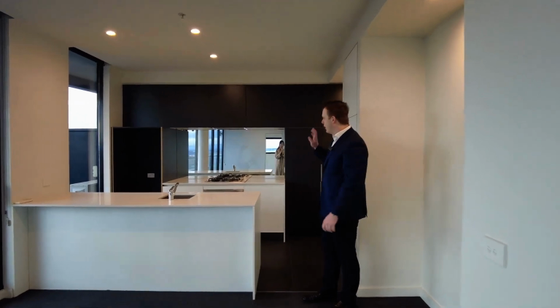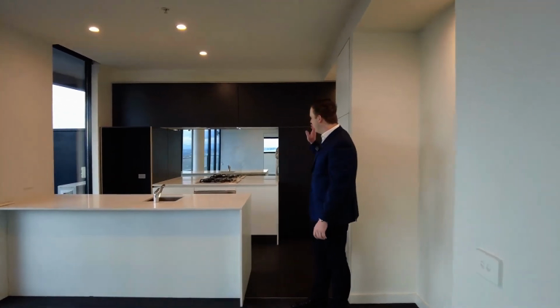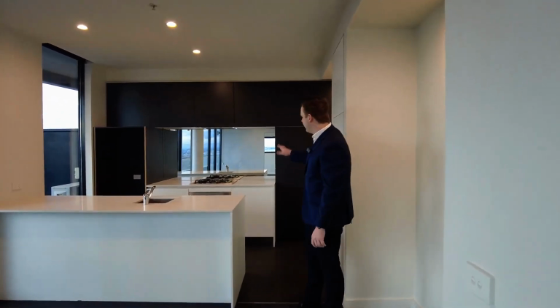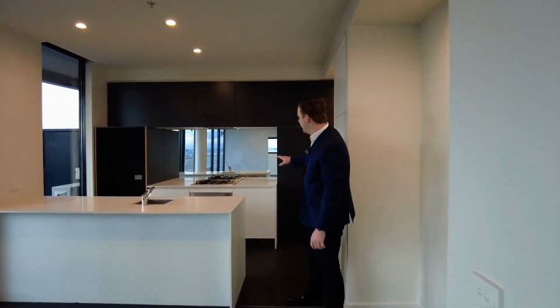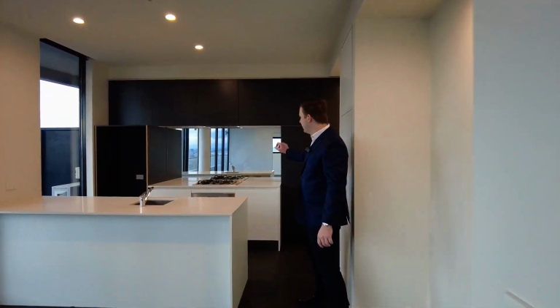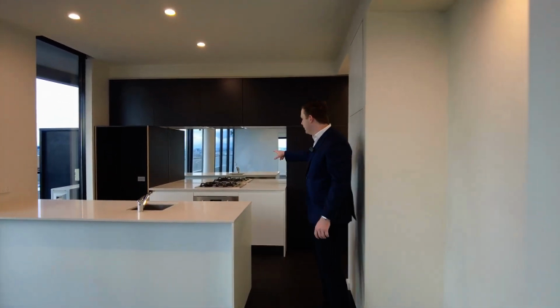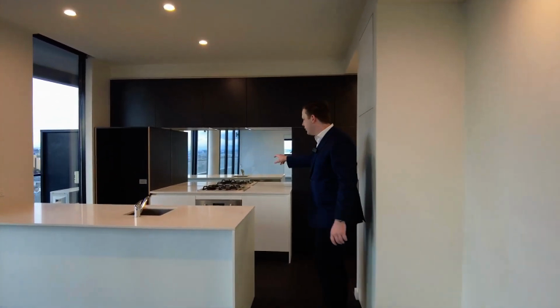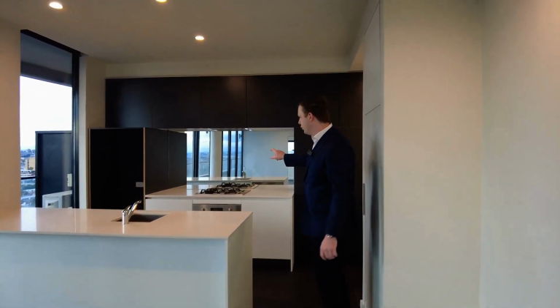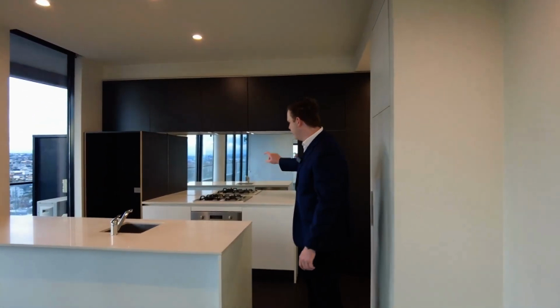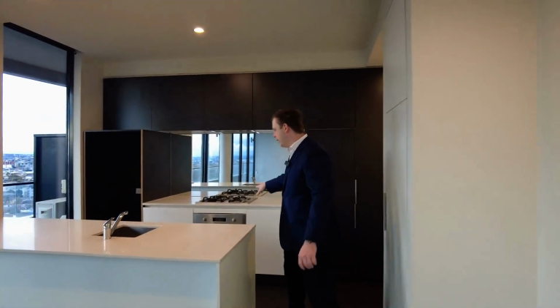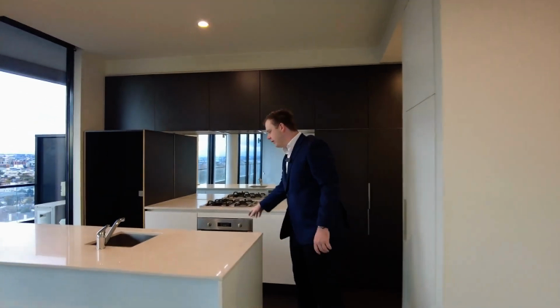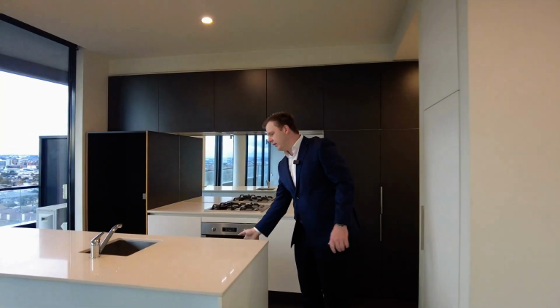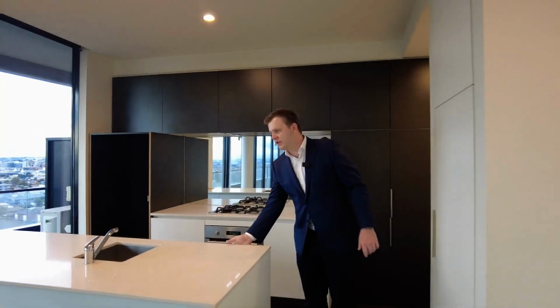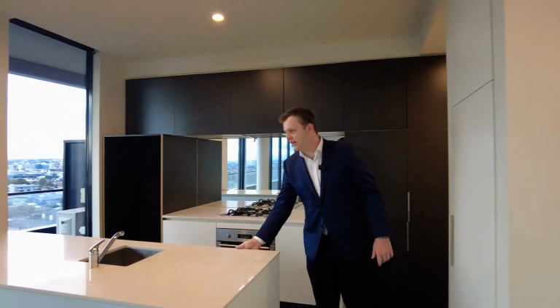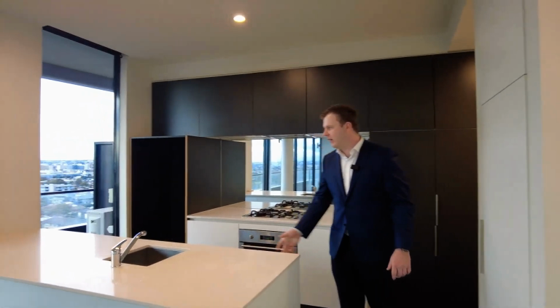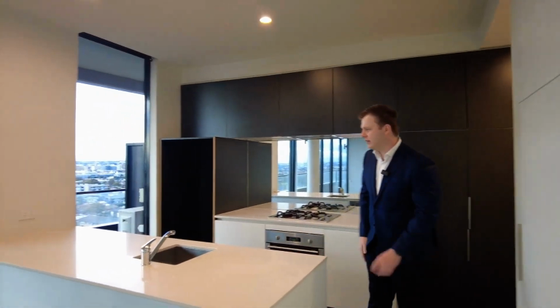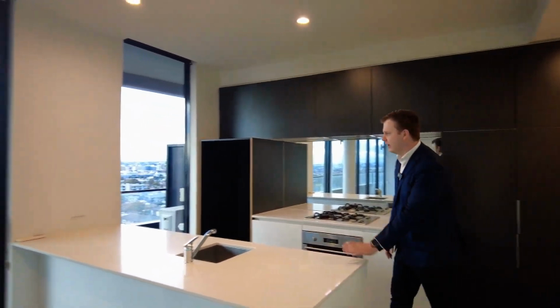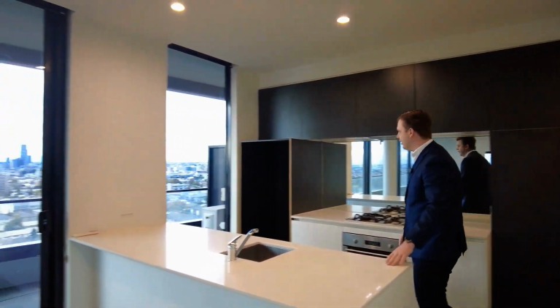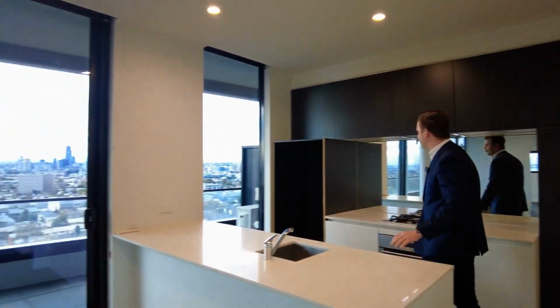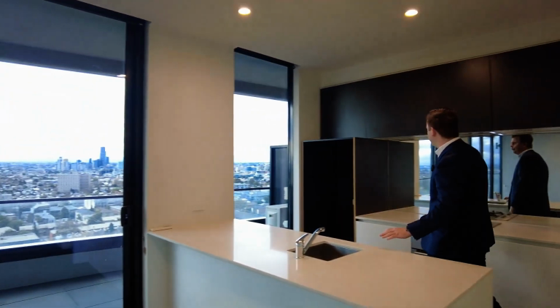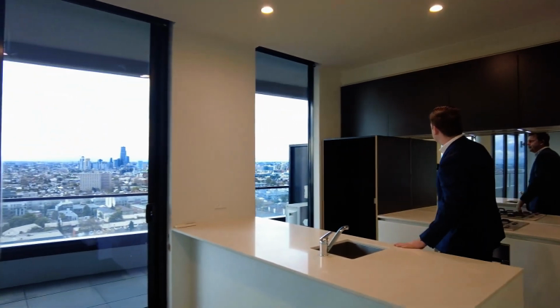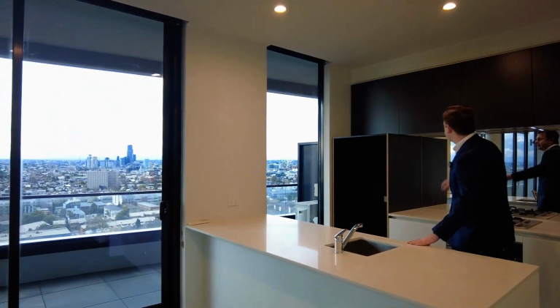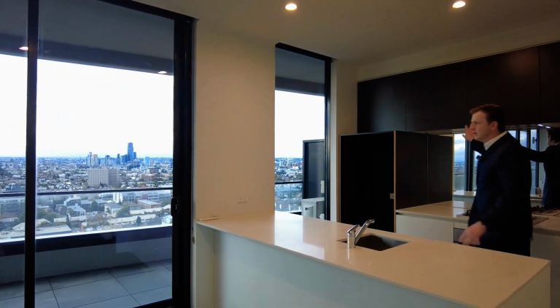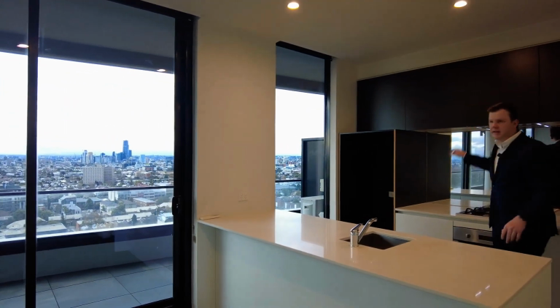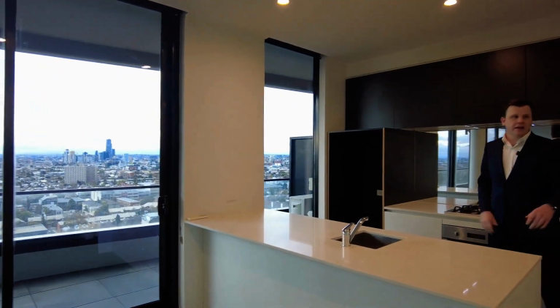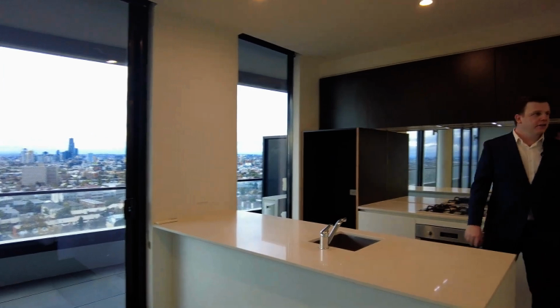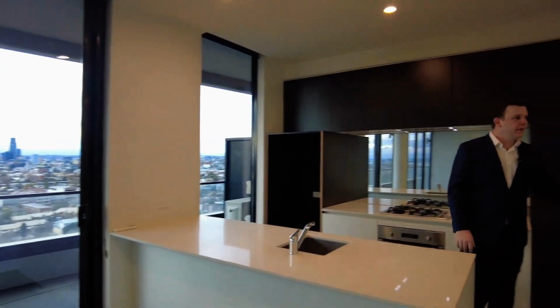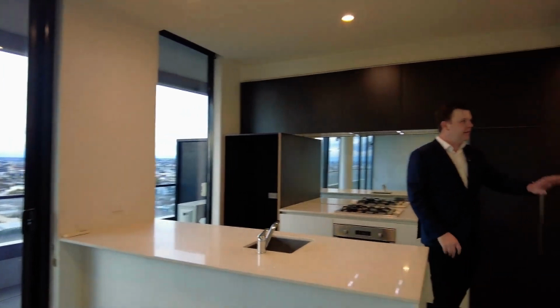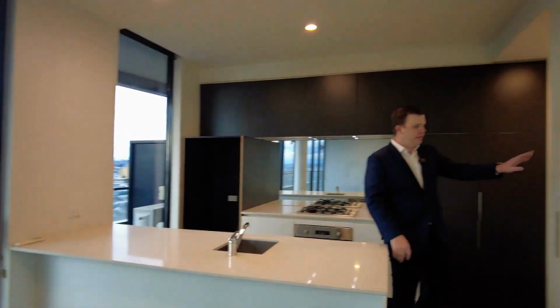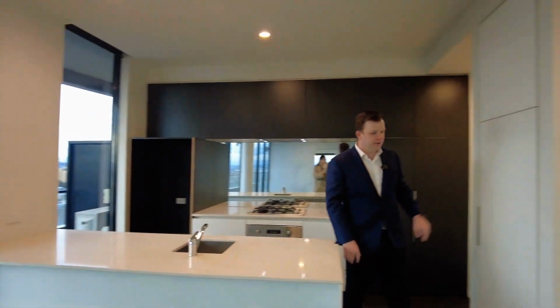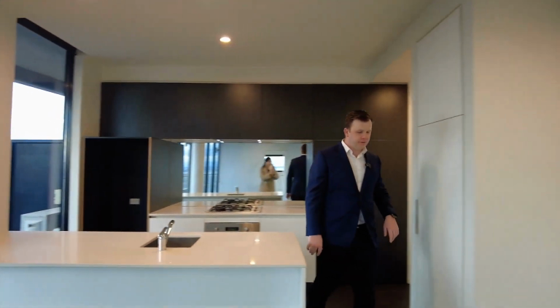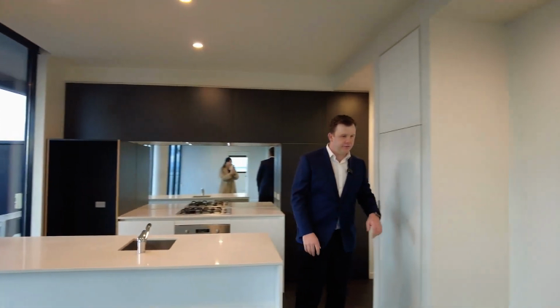So behind me we have the kitchen, the gas cooktop, oven, dishwasher under the island. Very large island which is nice. Lots of shelving space and pantry off to the left.